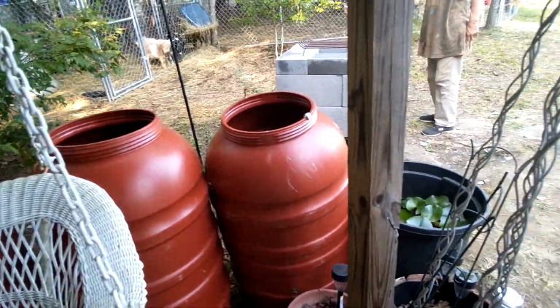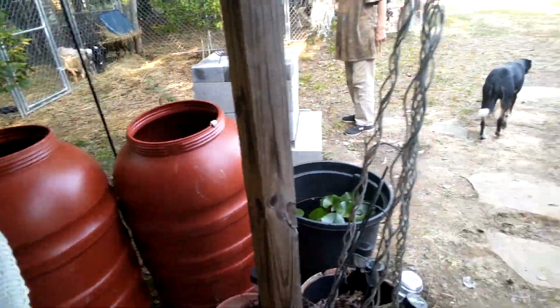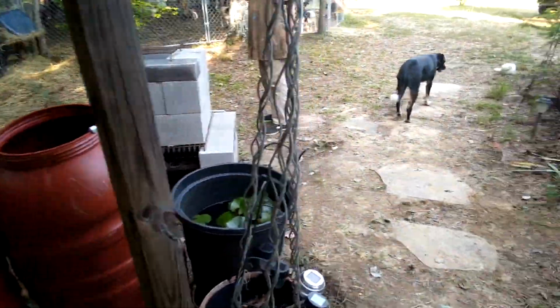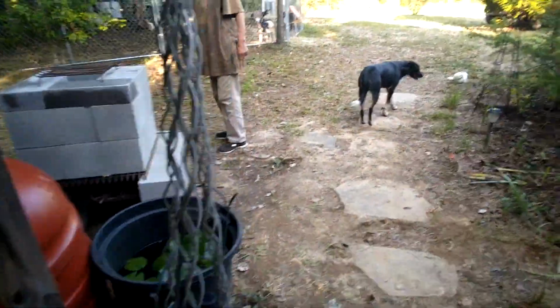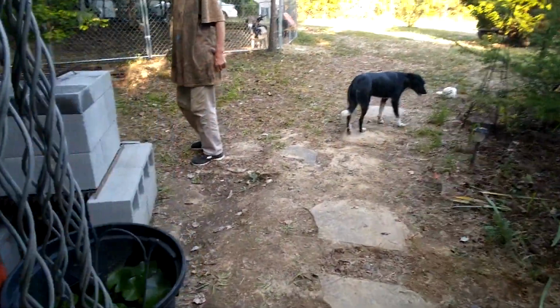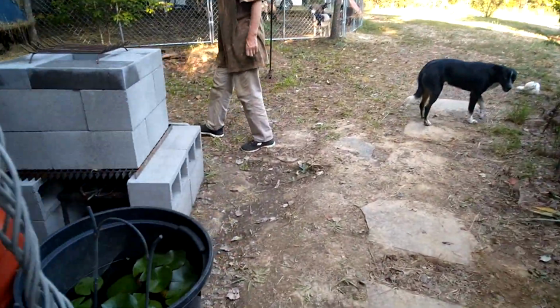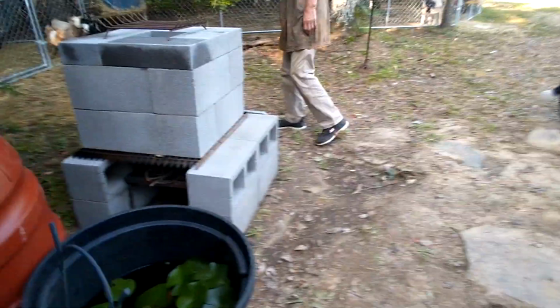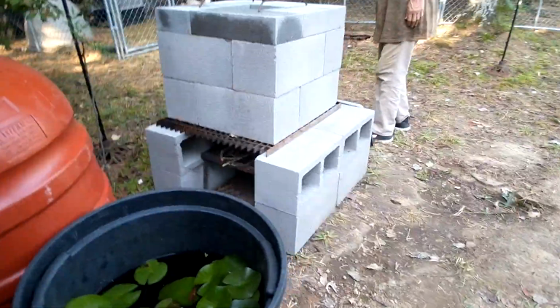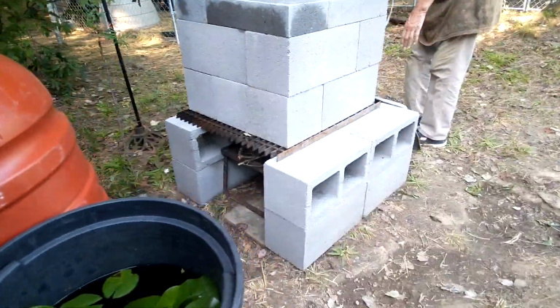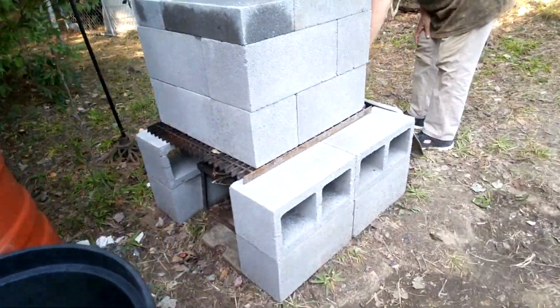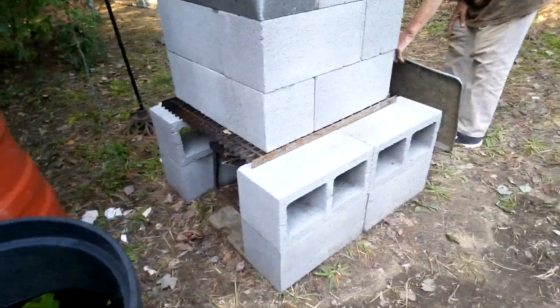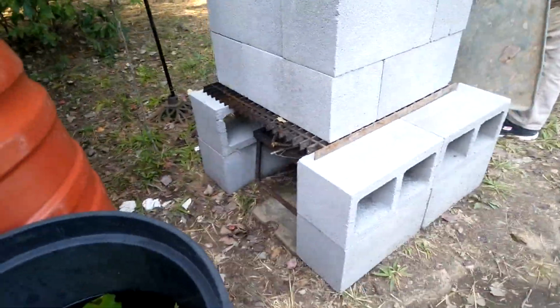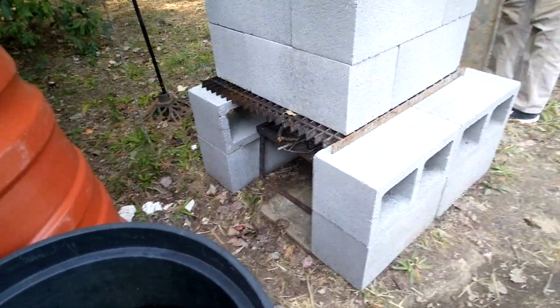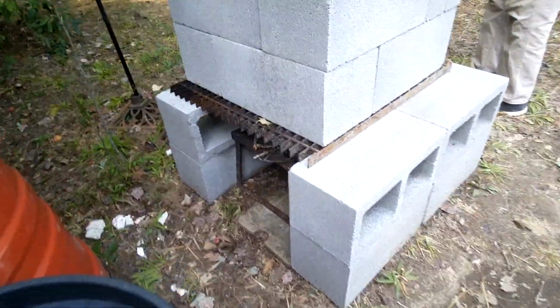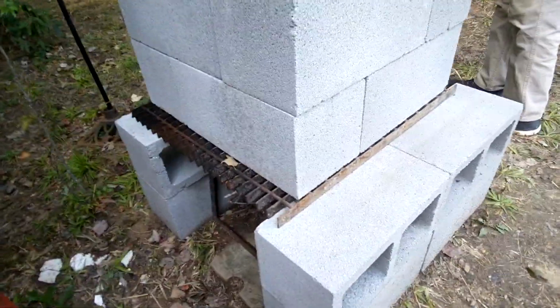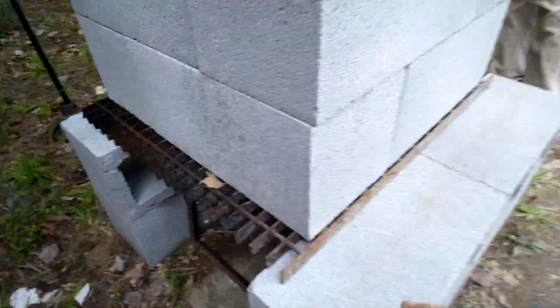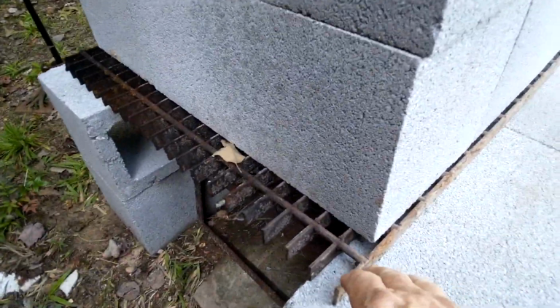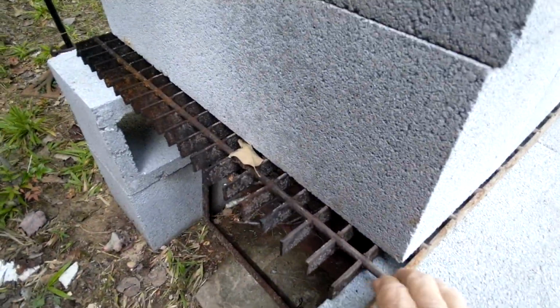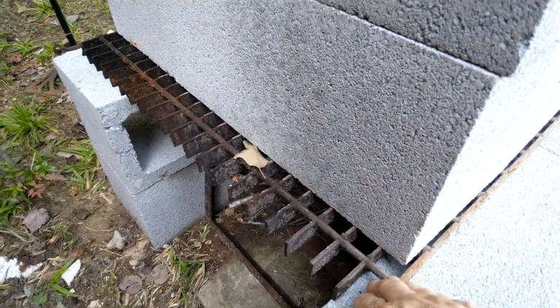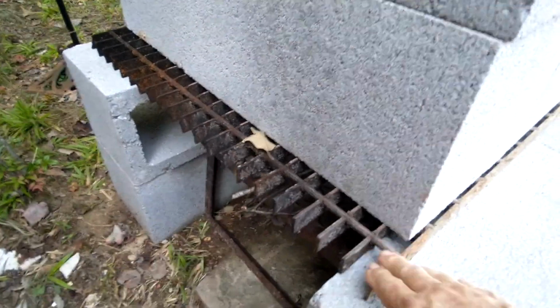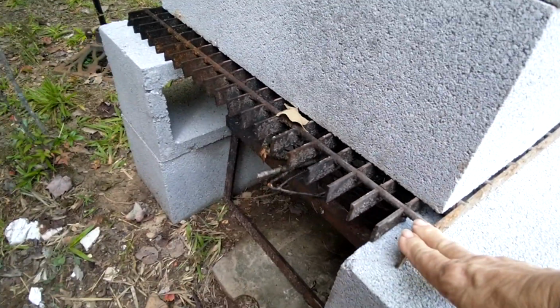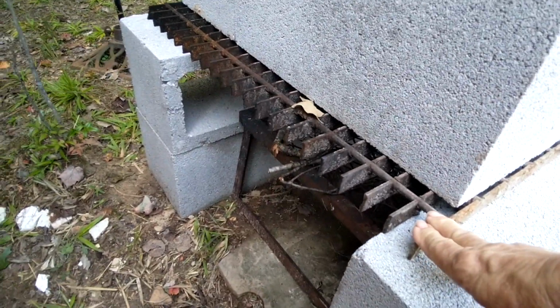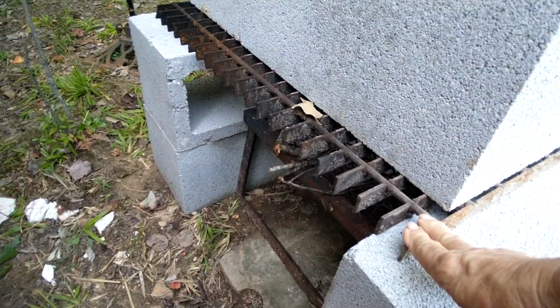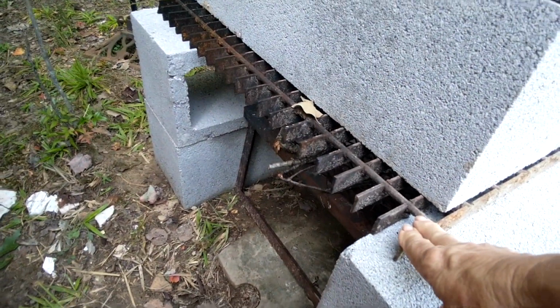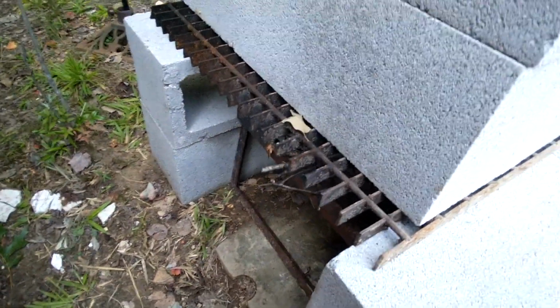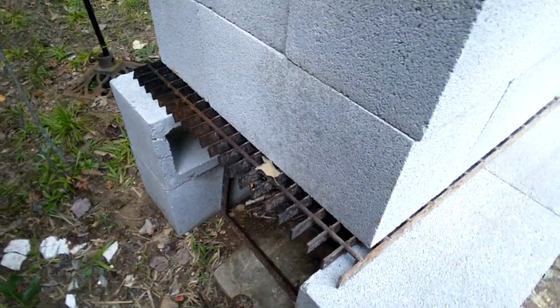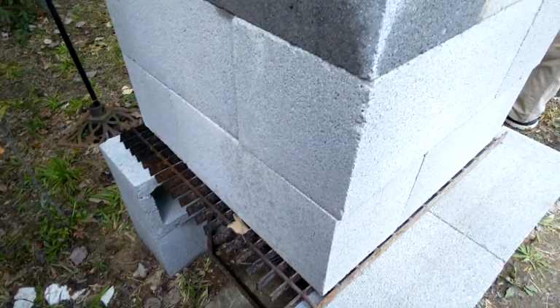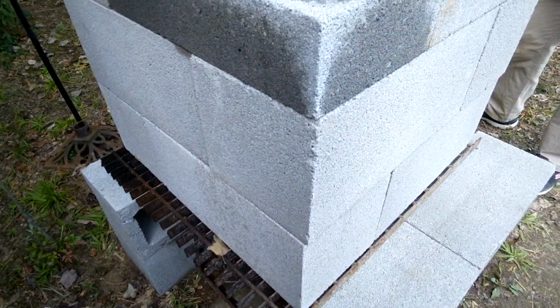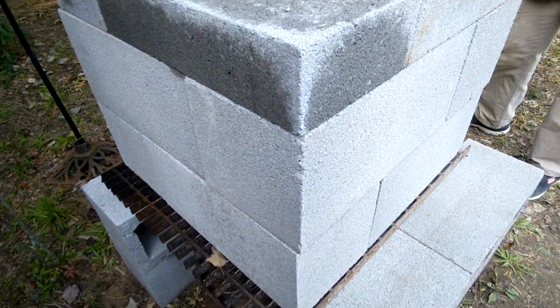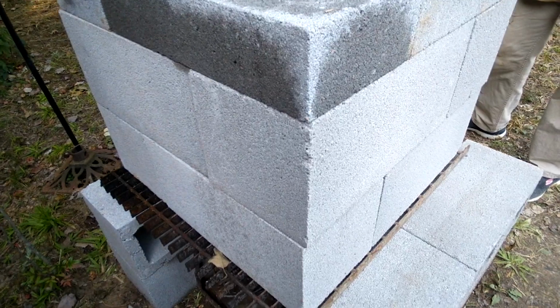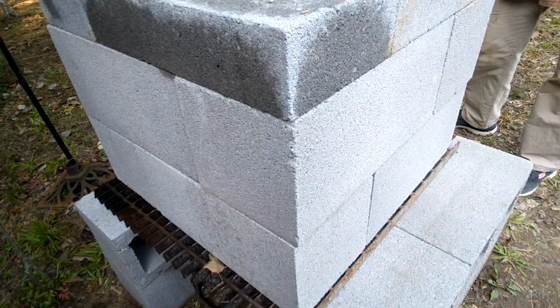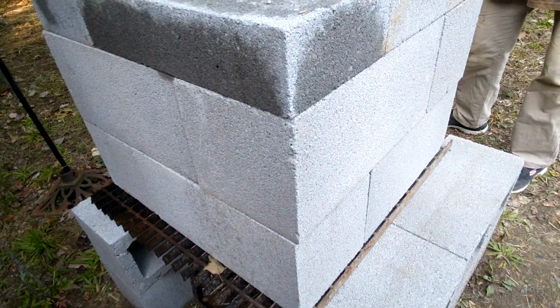We're fixing to fire this thing up. Where did you get this big old grate right there? I love that — that's the same heavy-duty stuff that my brother welds. That's the heavy-duty stuff my brother welds, but we don't know where he got it or what it's called.